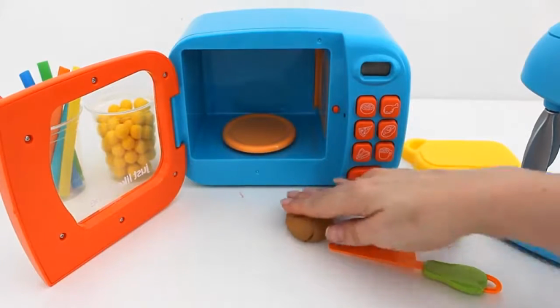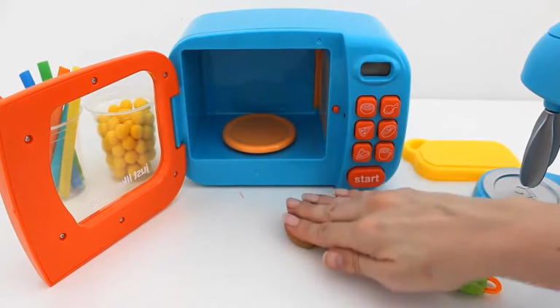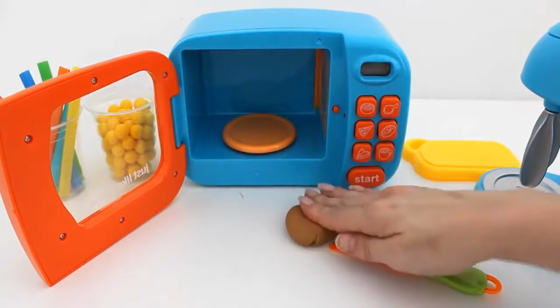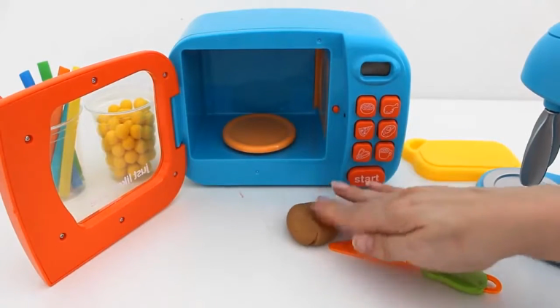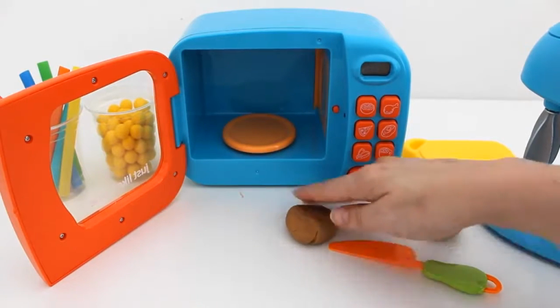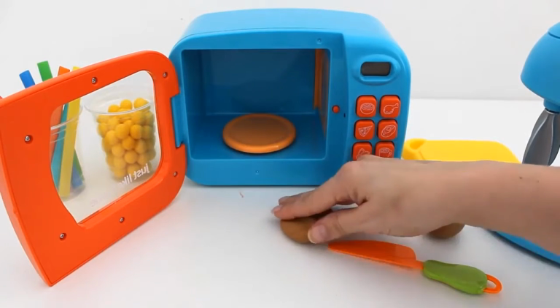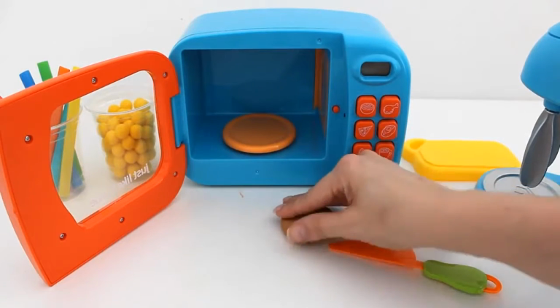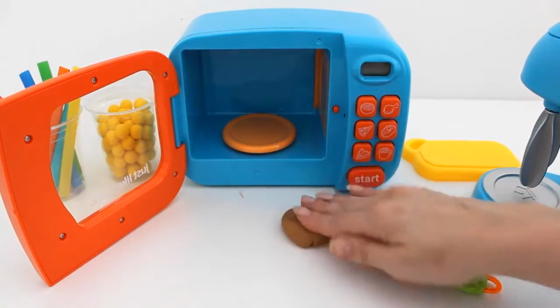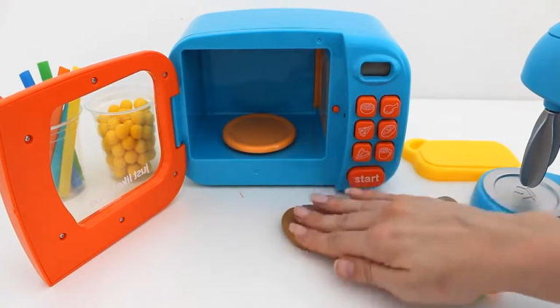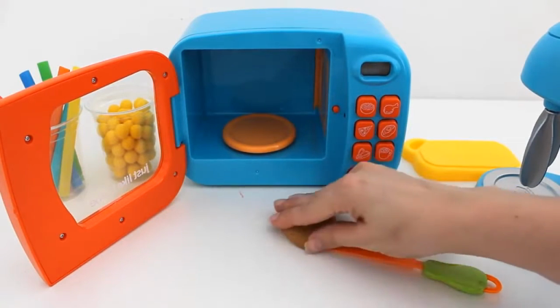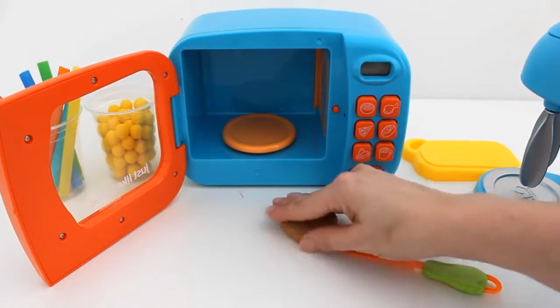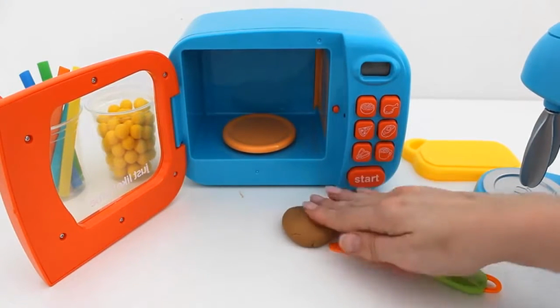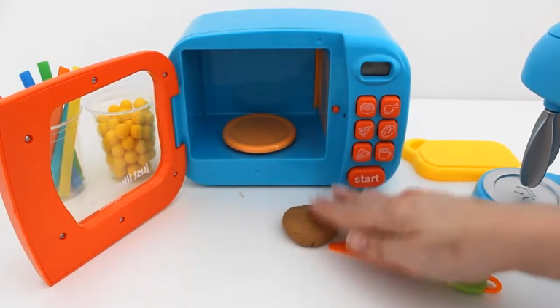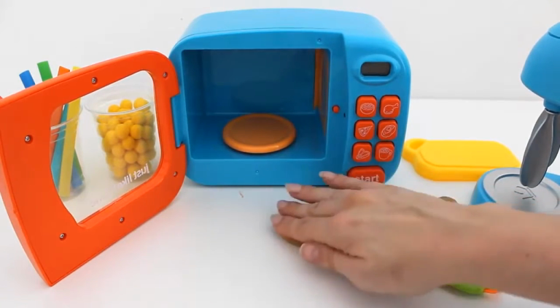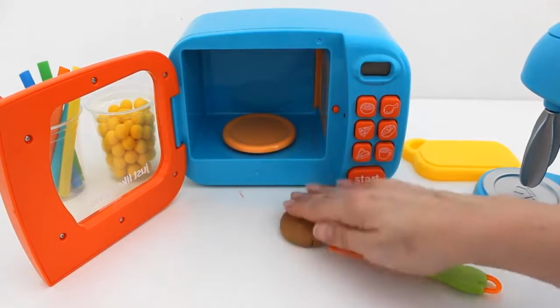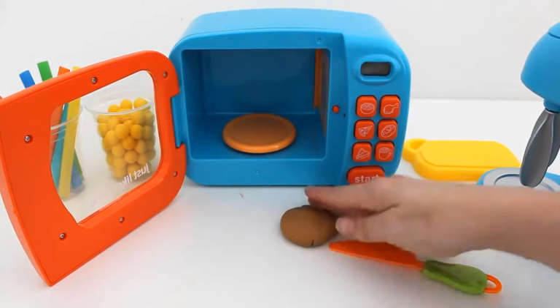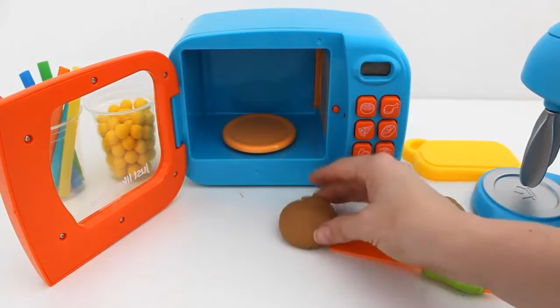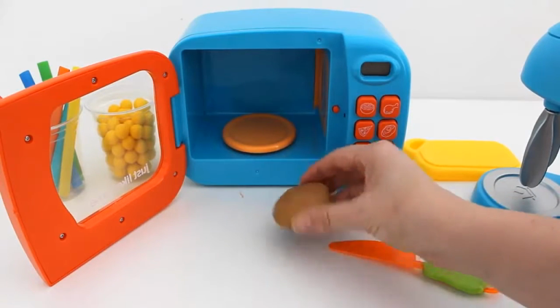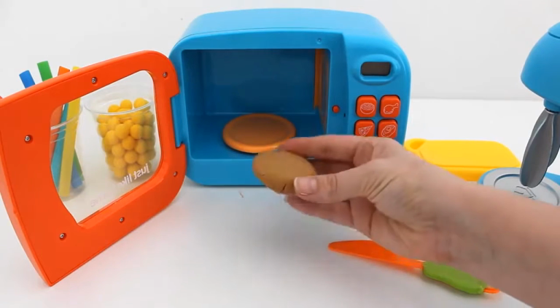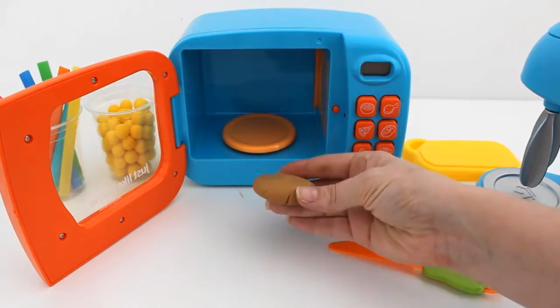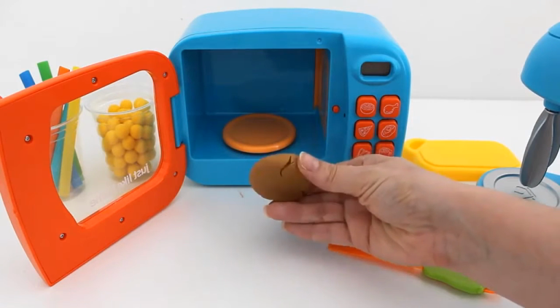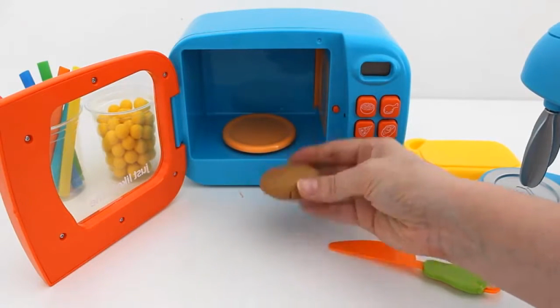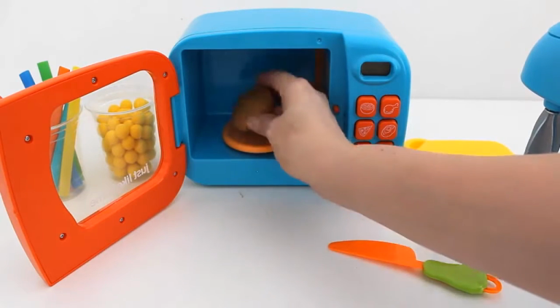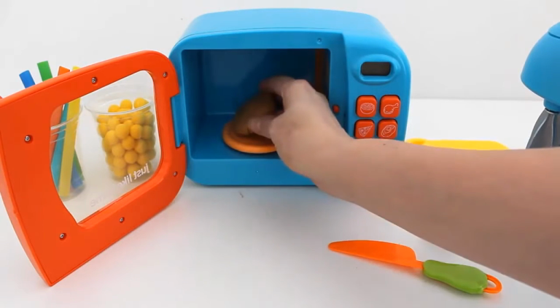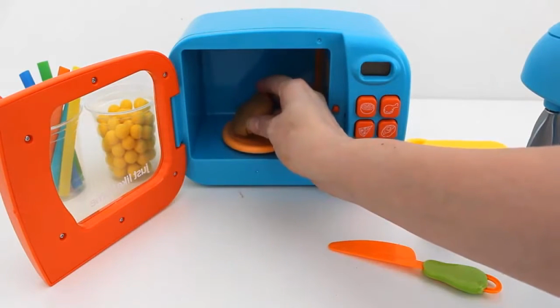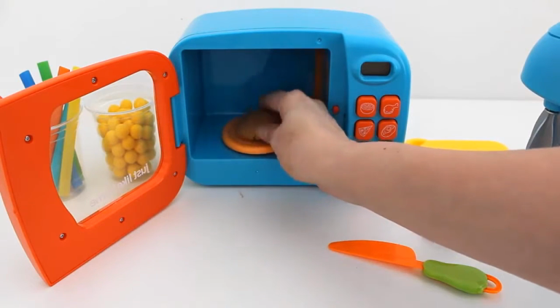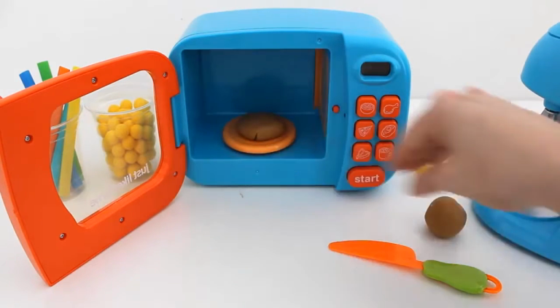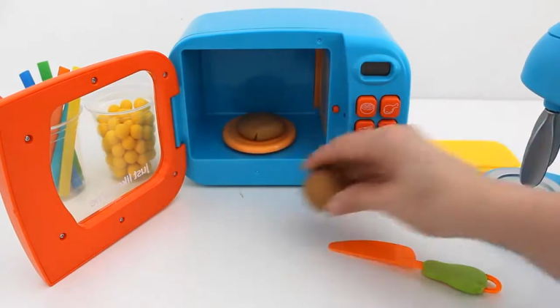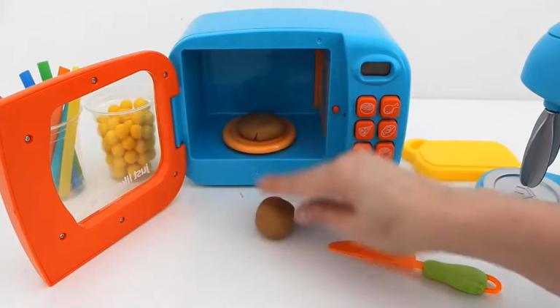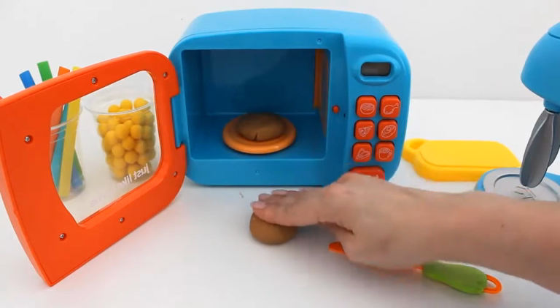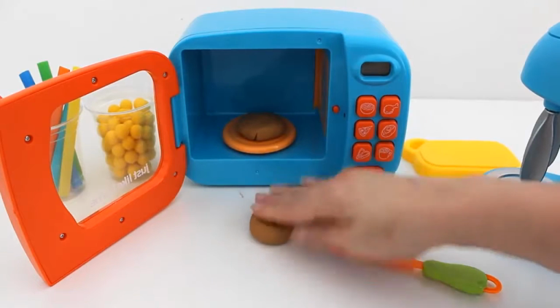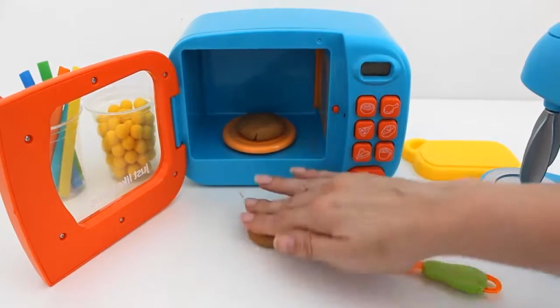I'm now pressing out the dough into a bun shape. That's a bun for the bottom of the hamburger. Now I need to make a bun for the top of the hamburger.